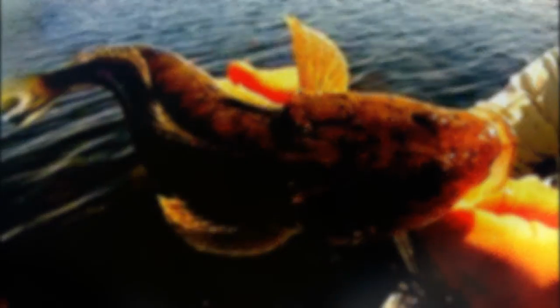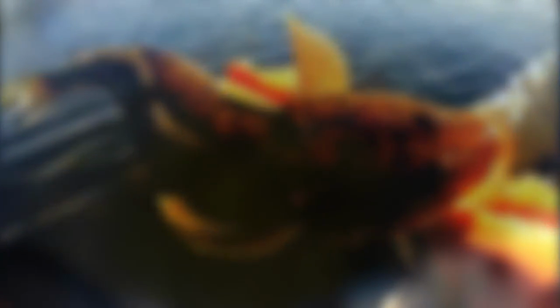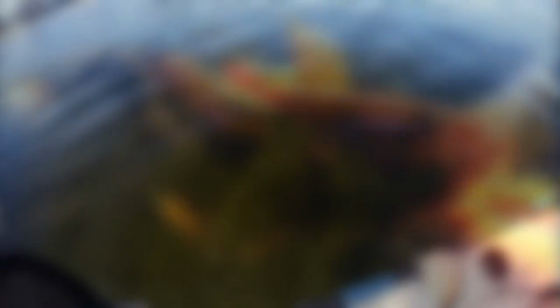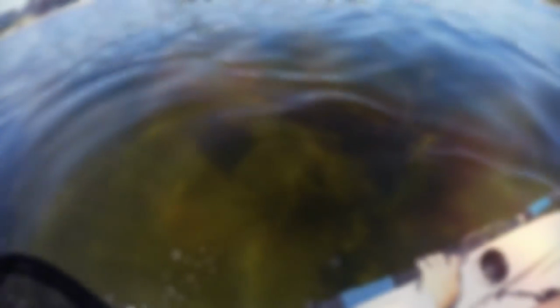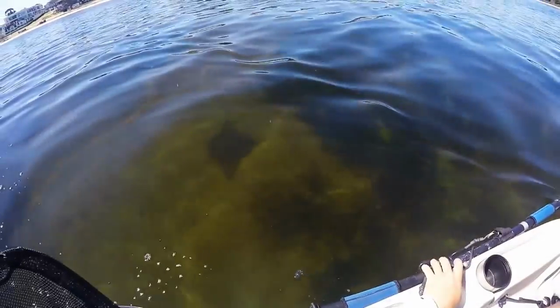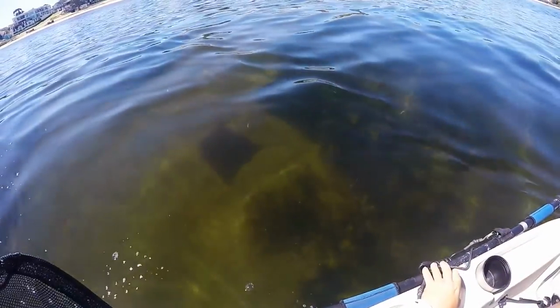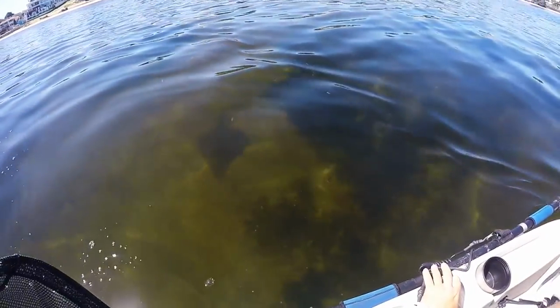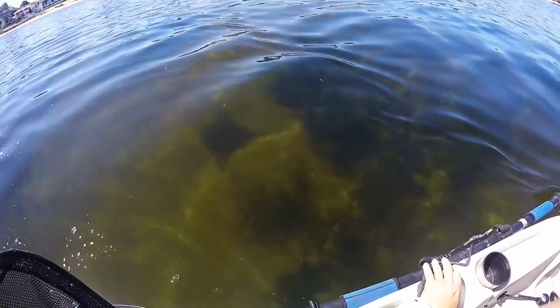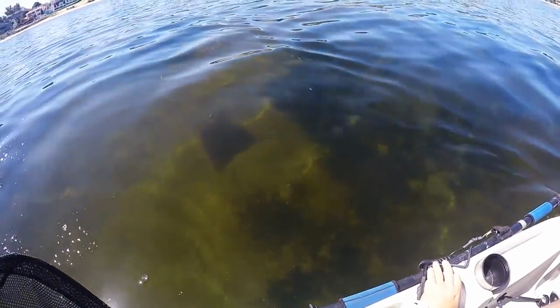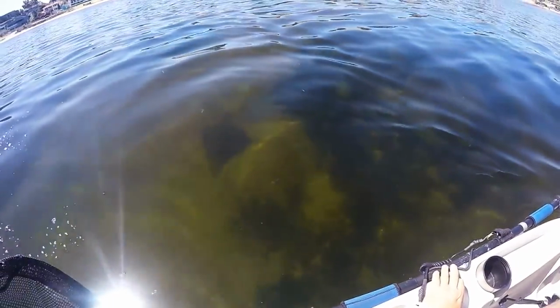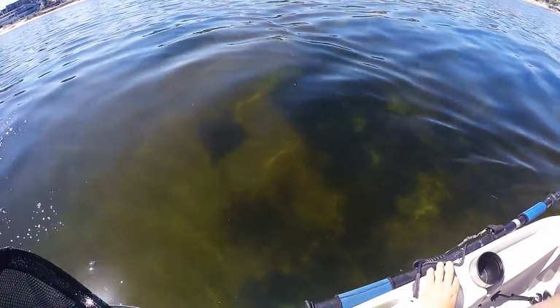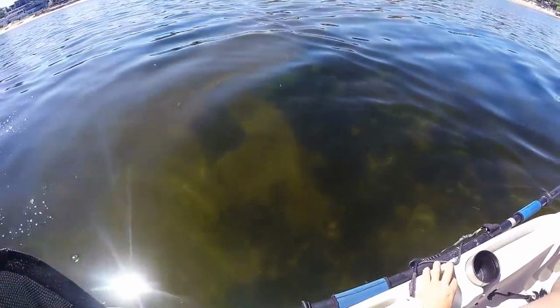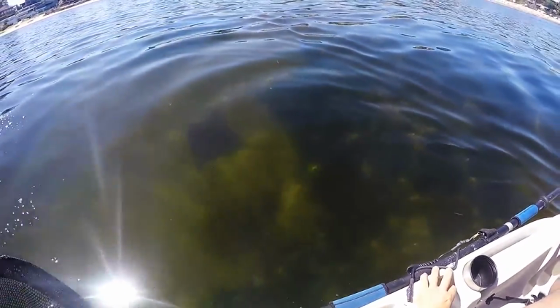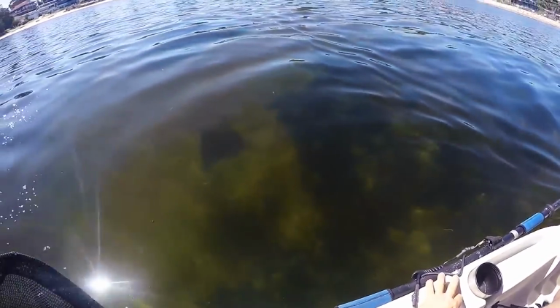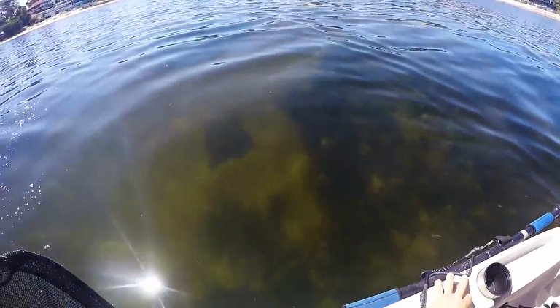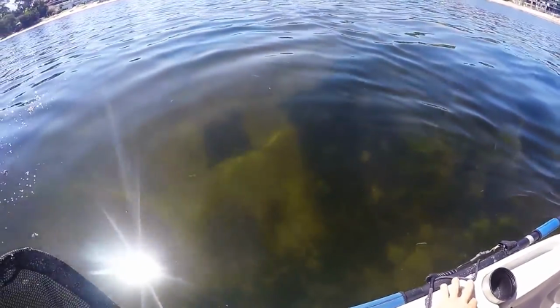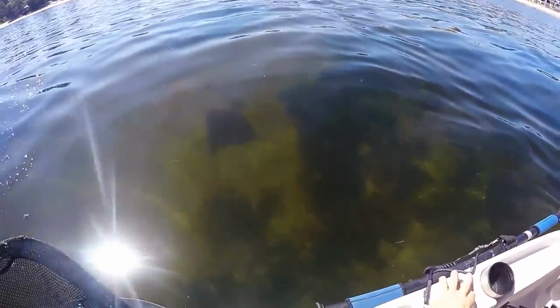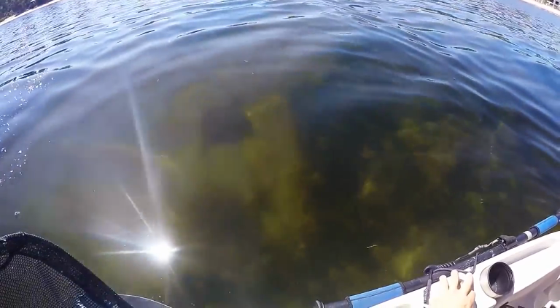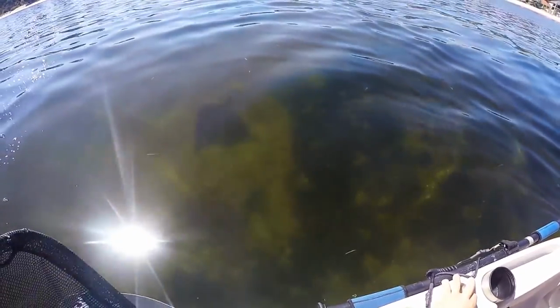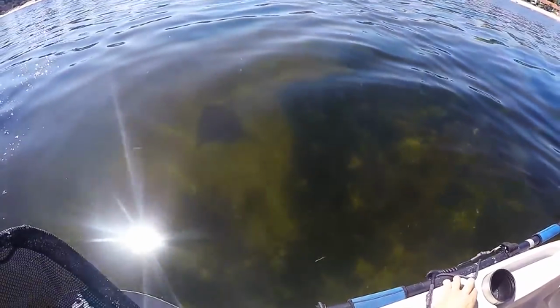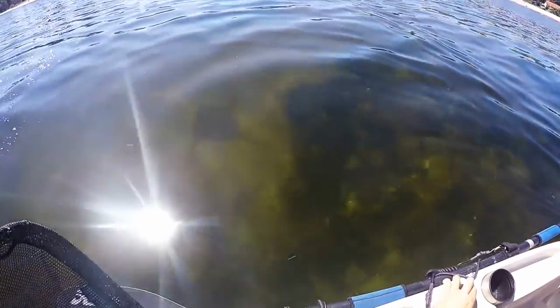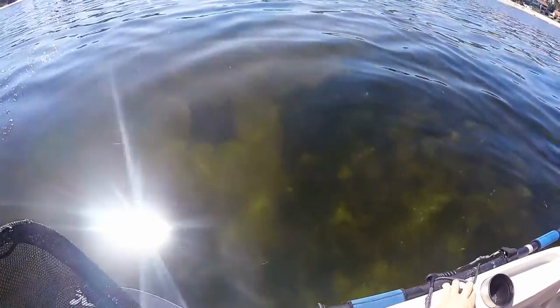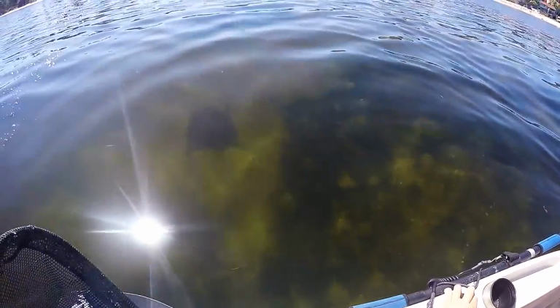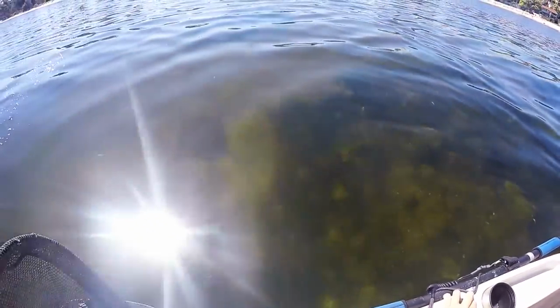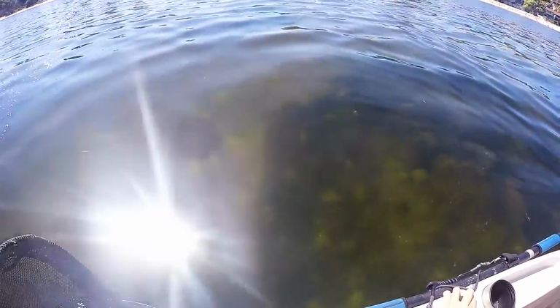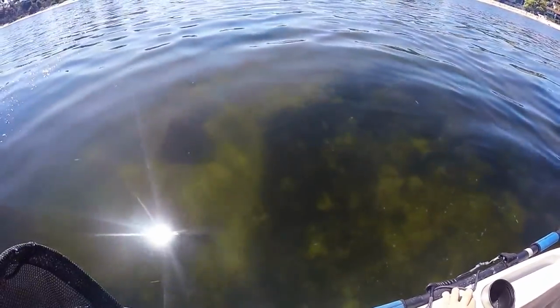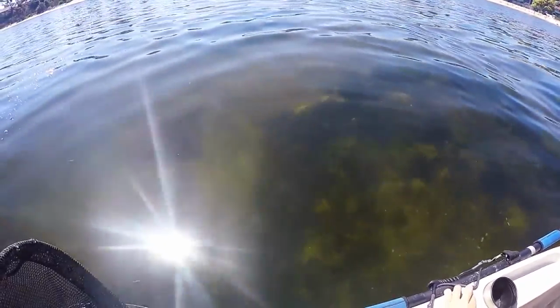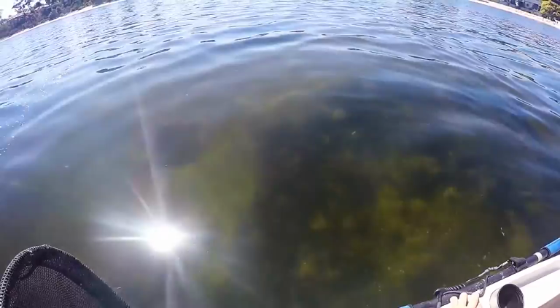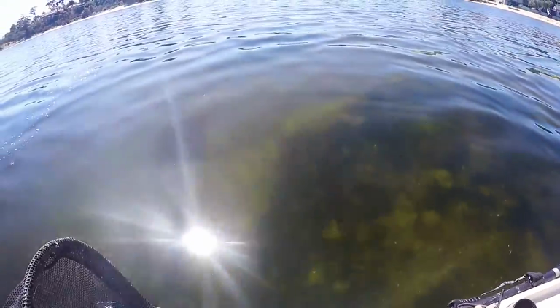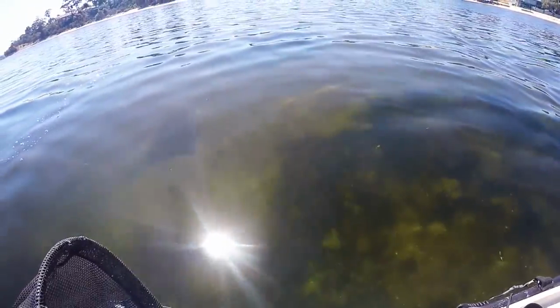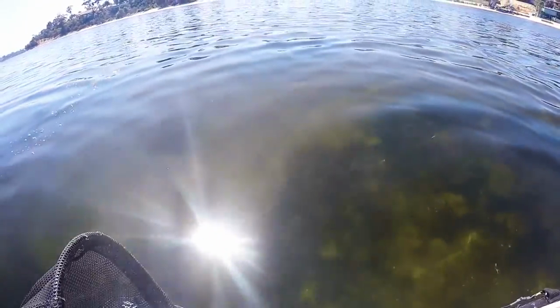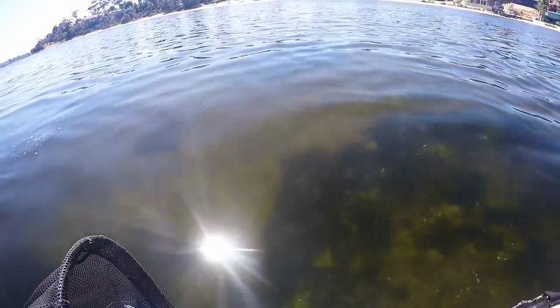Right there below me is an eagle ray — quite a big one too. Not sure whether the camera can make him out, but yeah, right there — eagle ray. There he goes, cruising on his way.